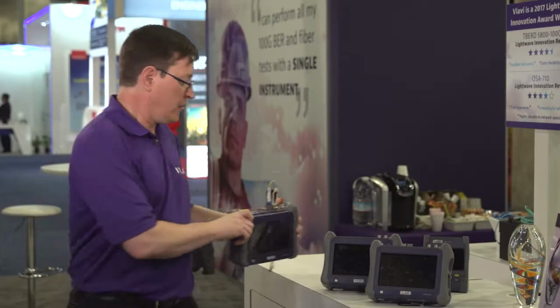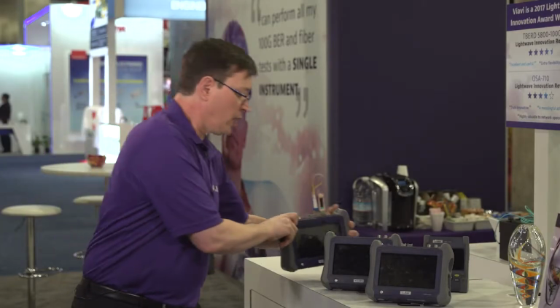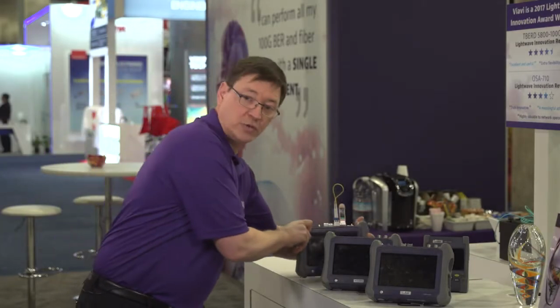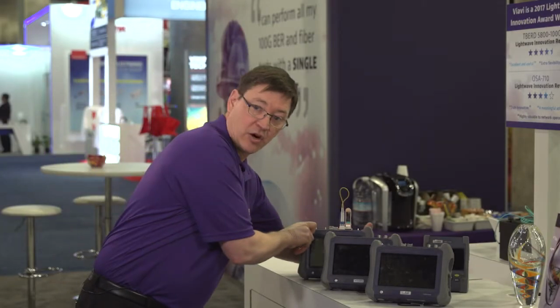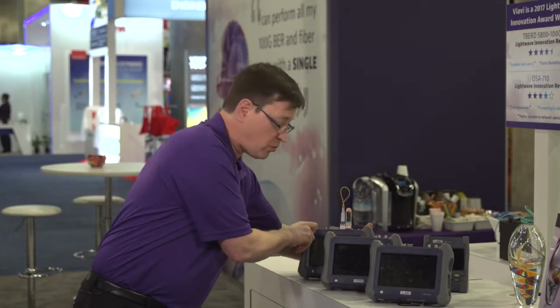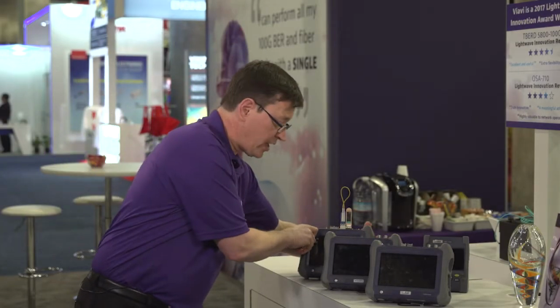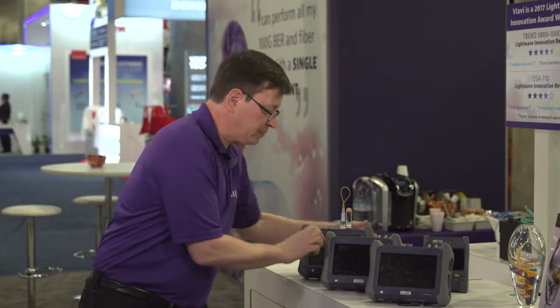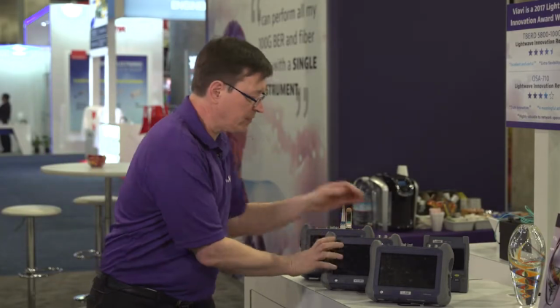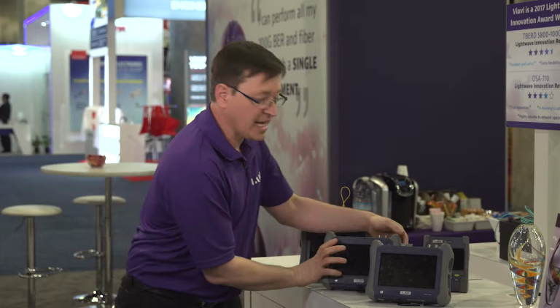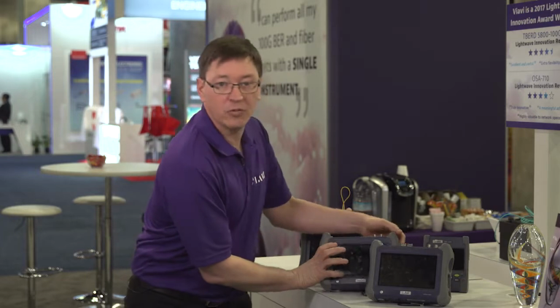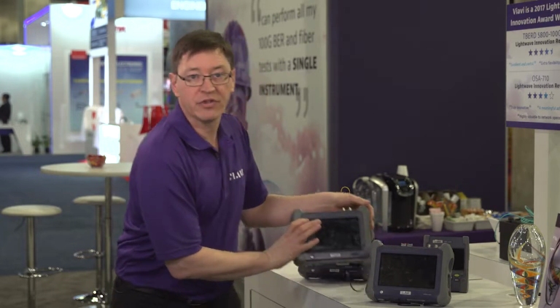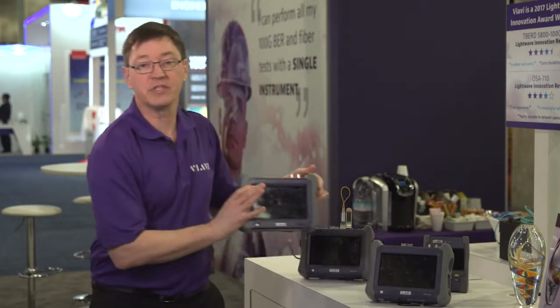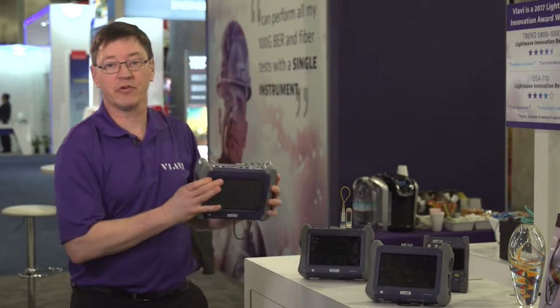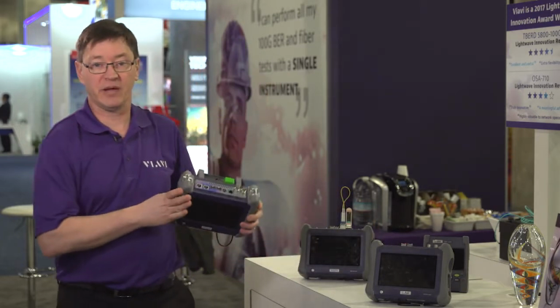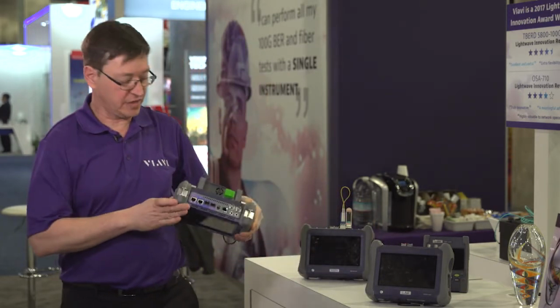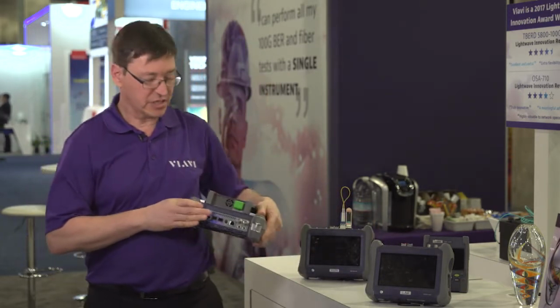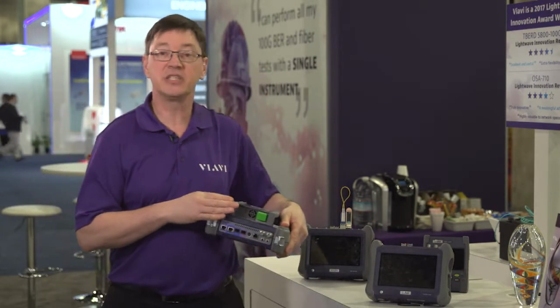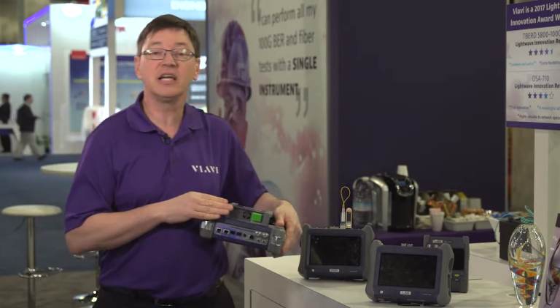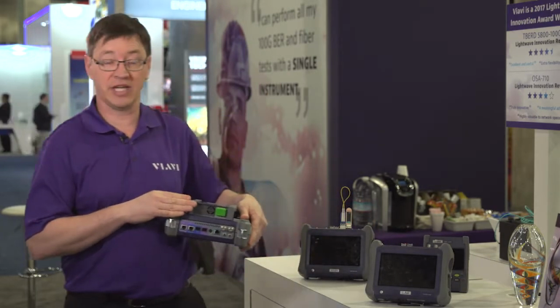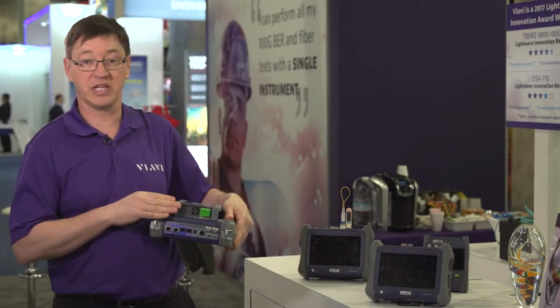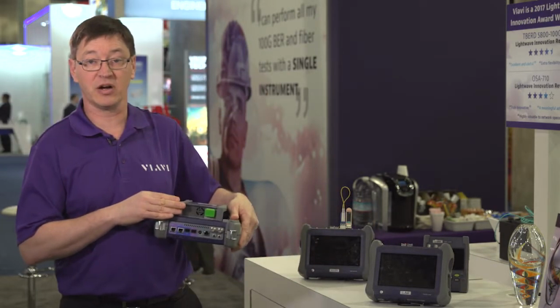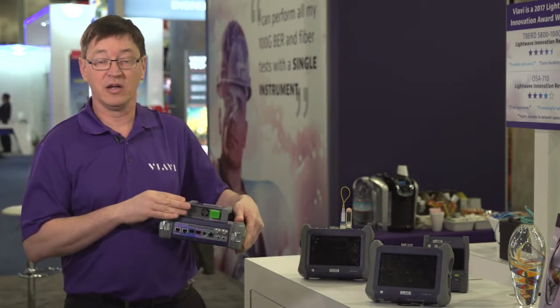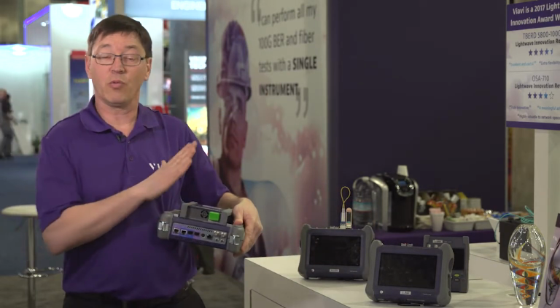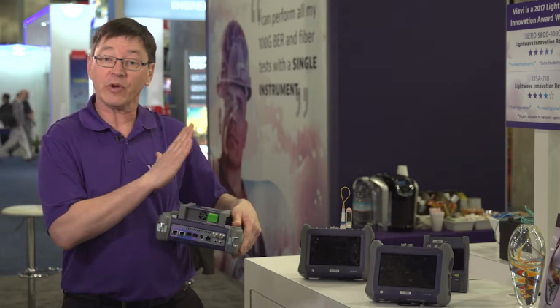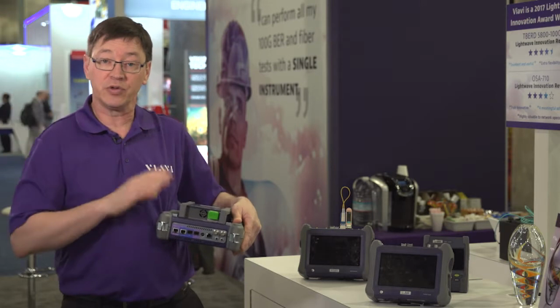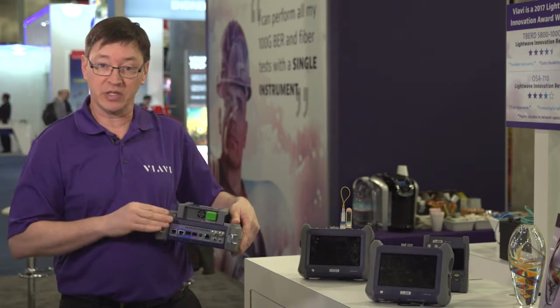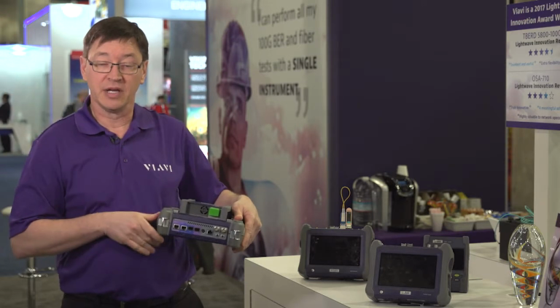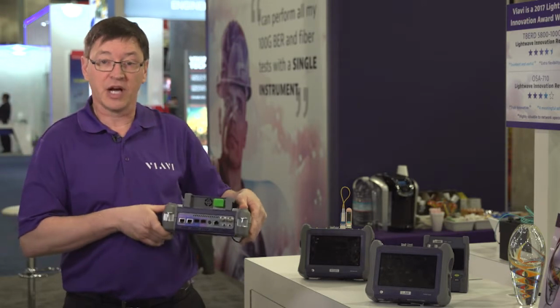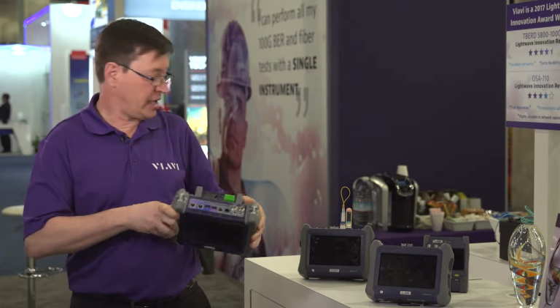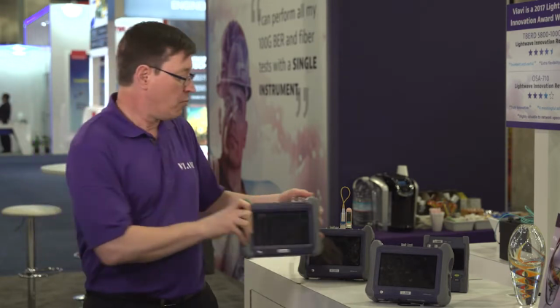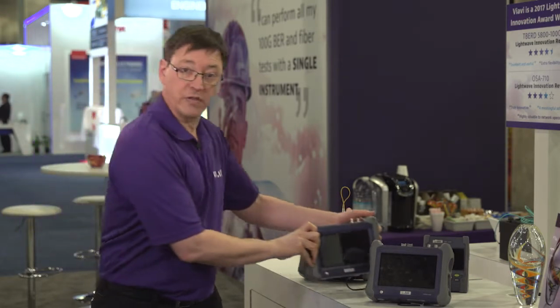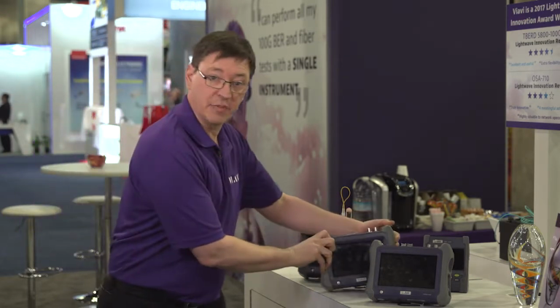The range of OTDRs is quite rich. For example, we have the newest member of the family, which is a DWDM OTDR, with a wide range of tunability covering more than the C-band.